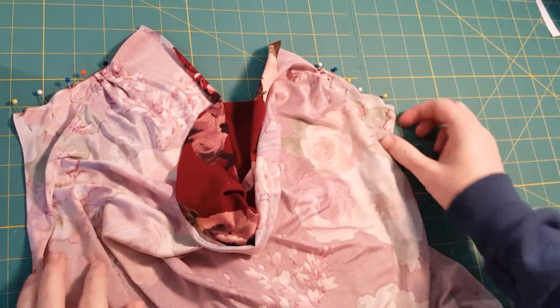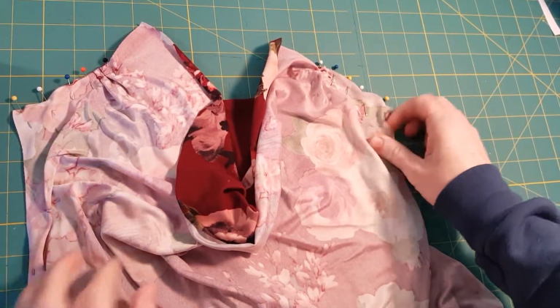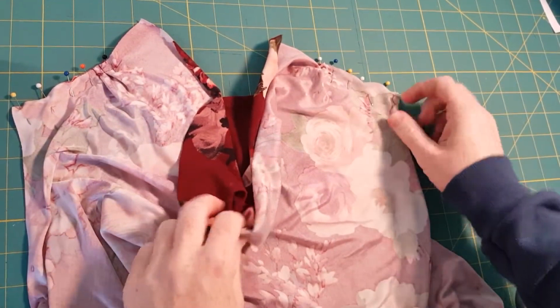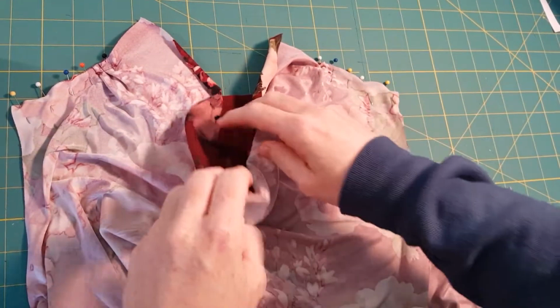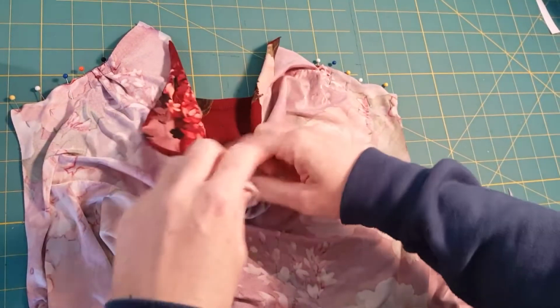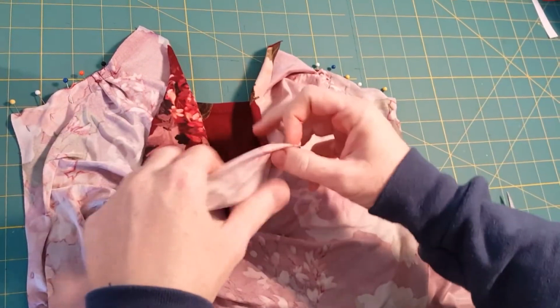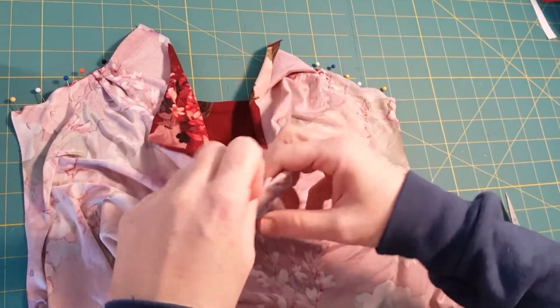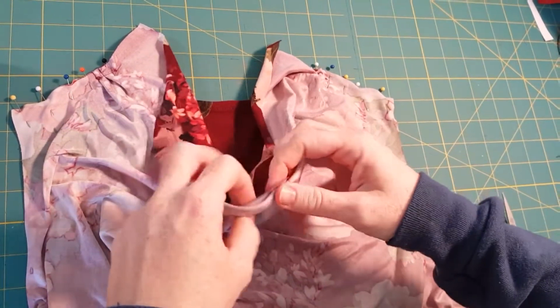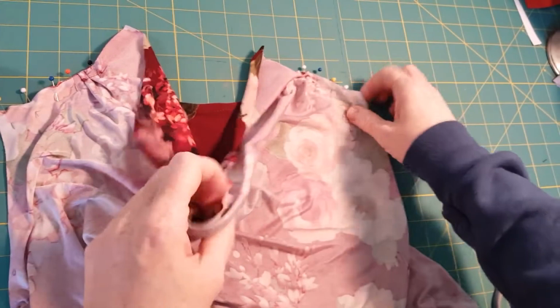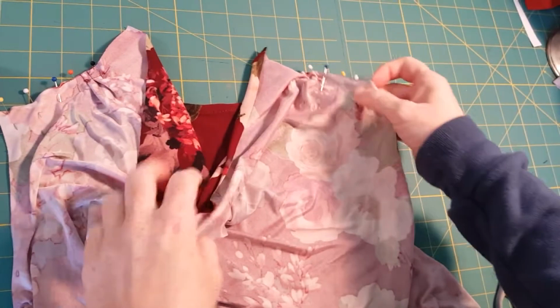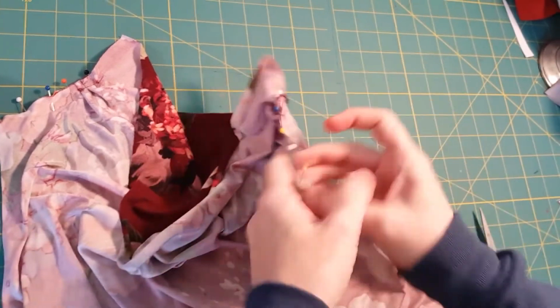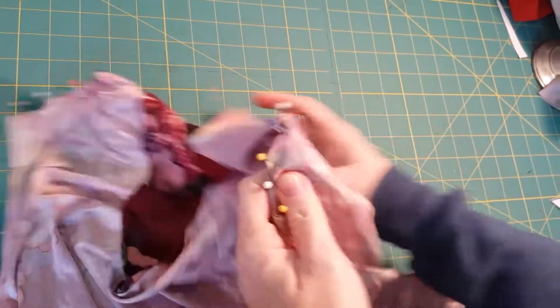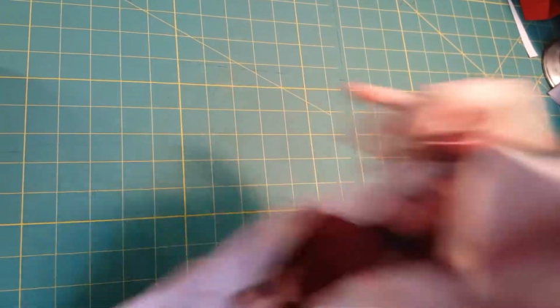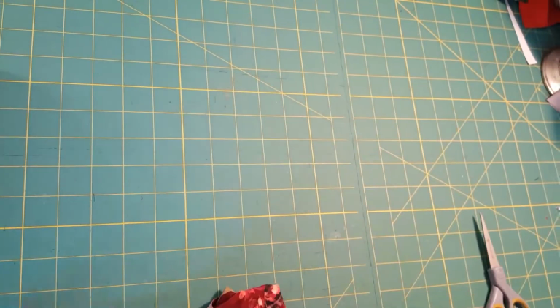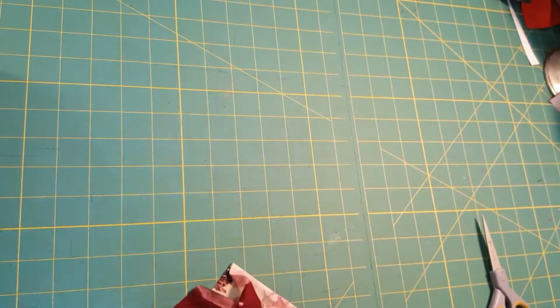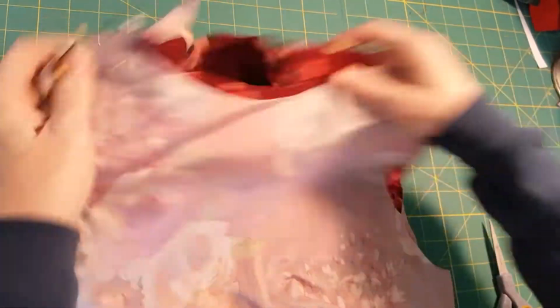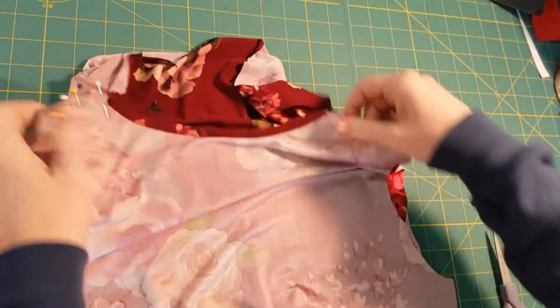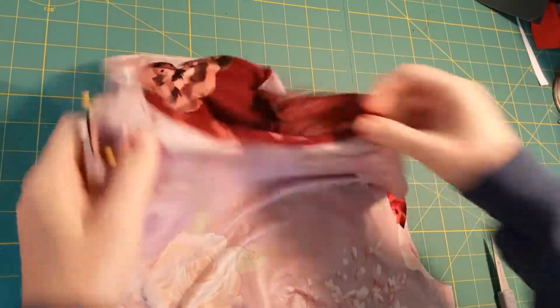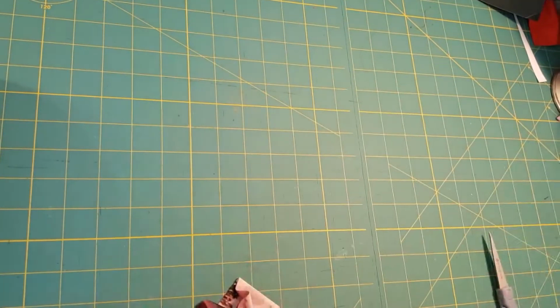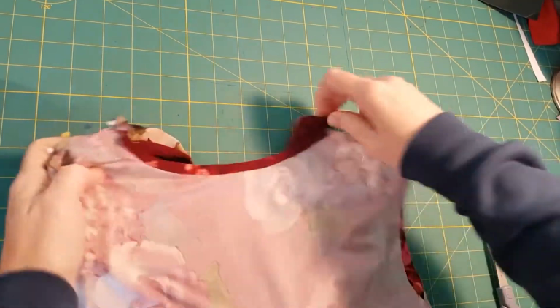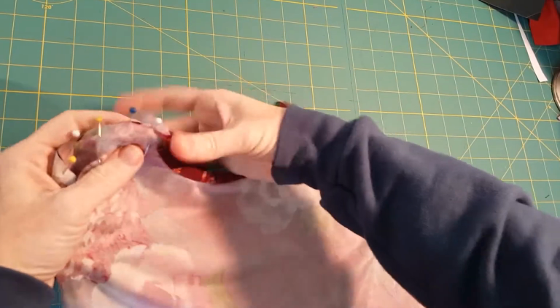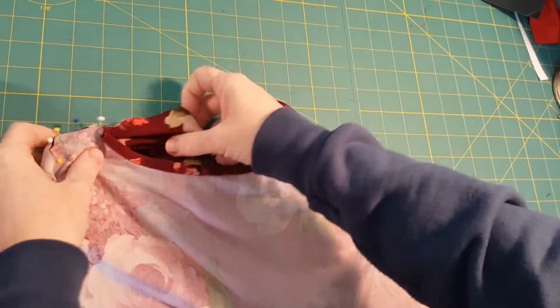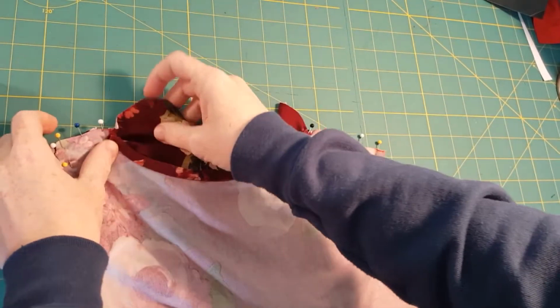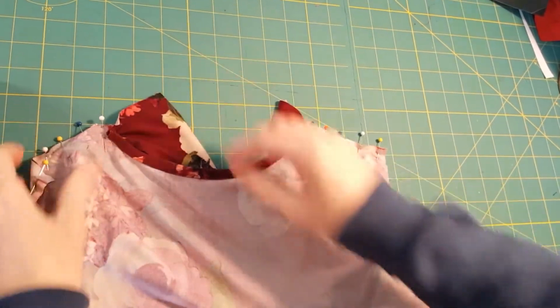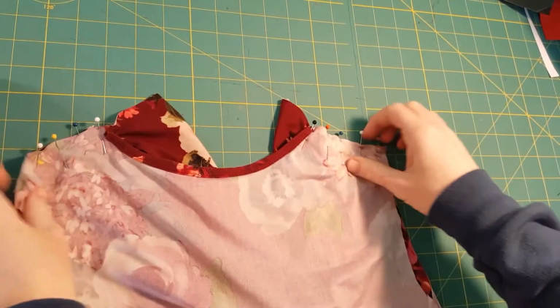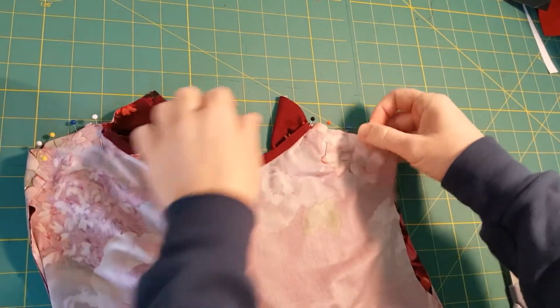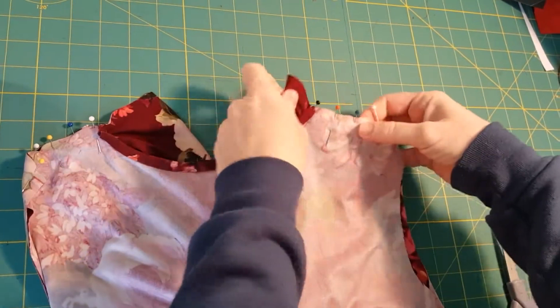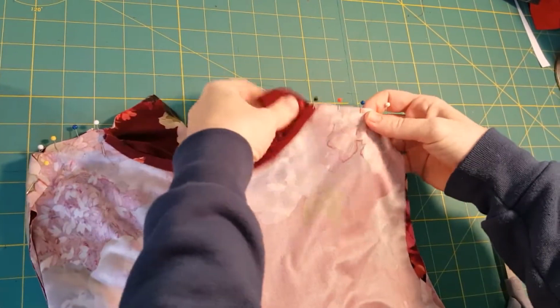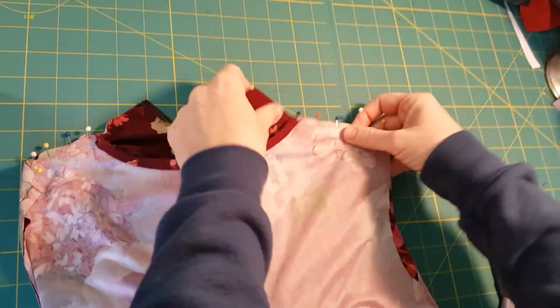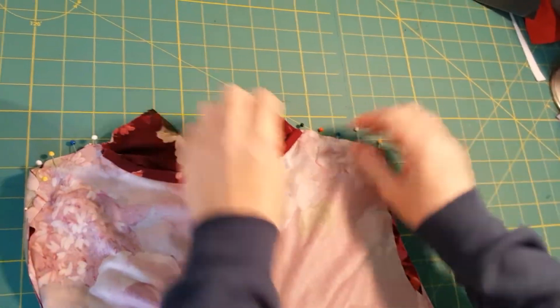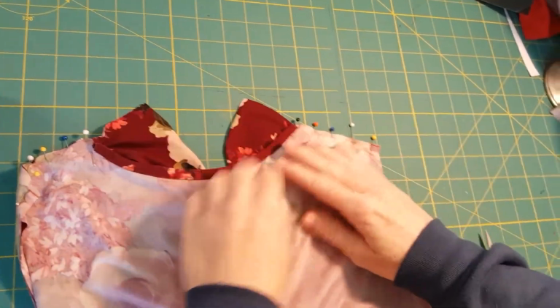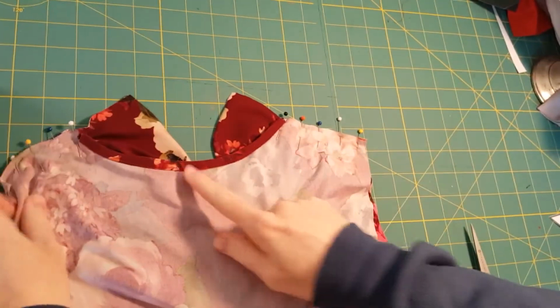That's what it looks like from the front, and I'm going to flip it over. This is what it looks like from the back.